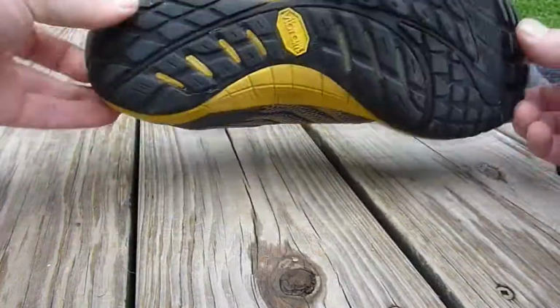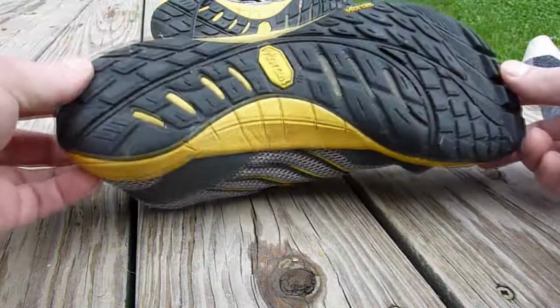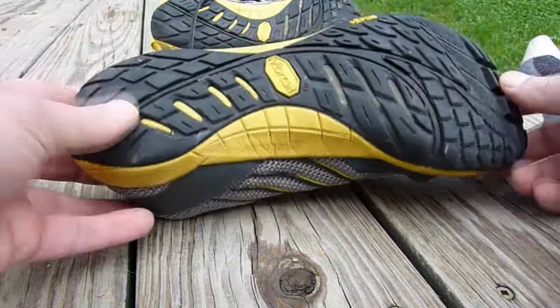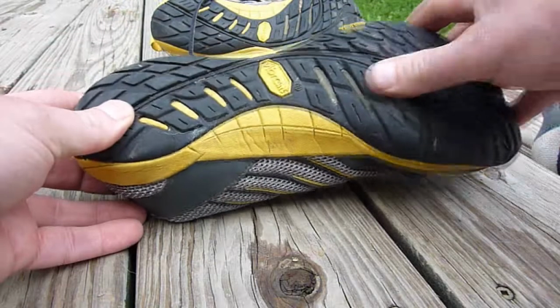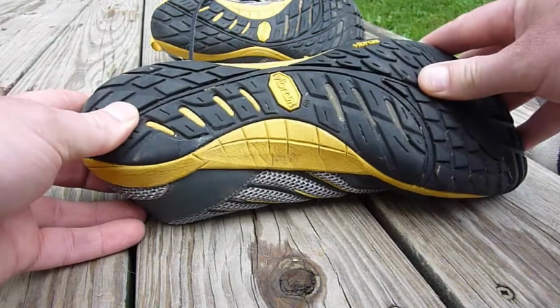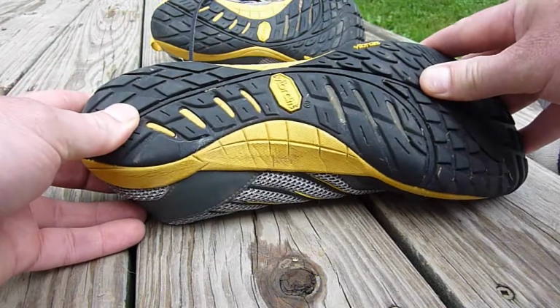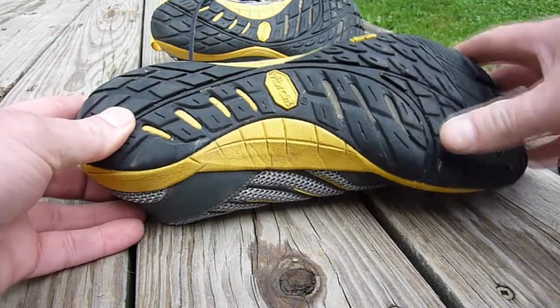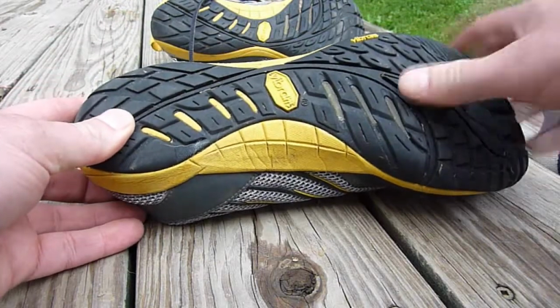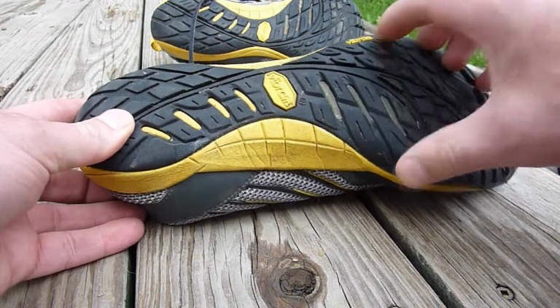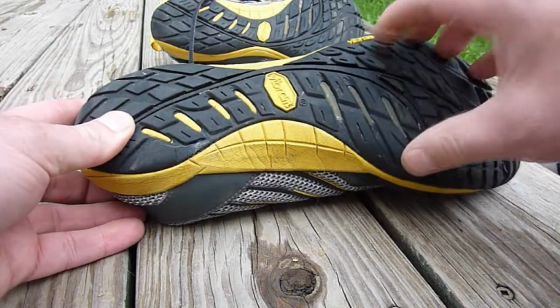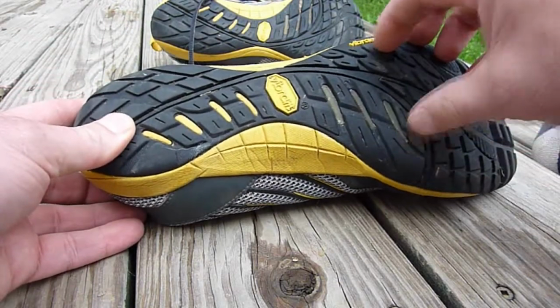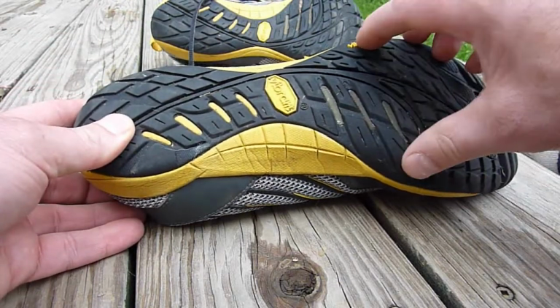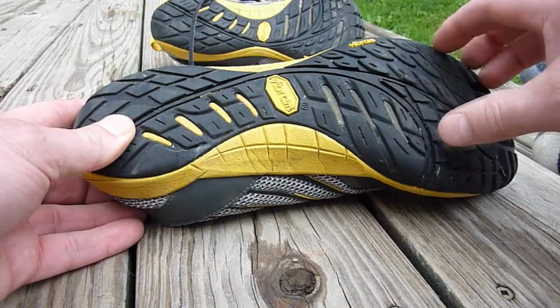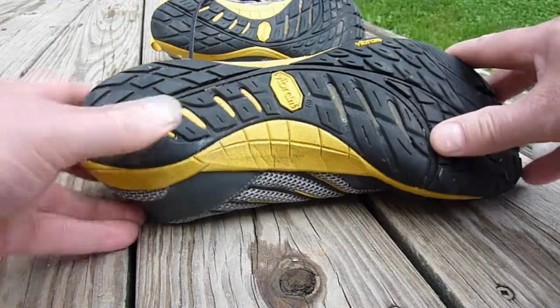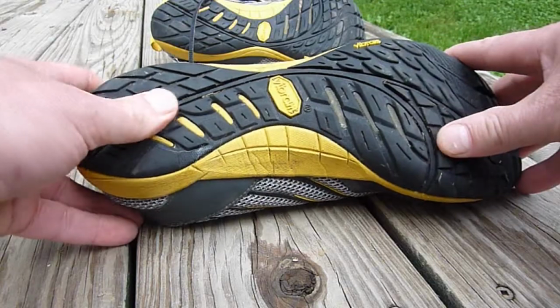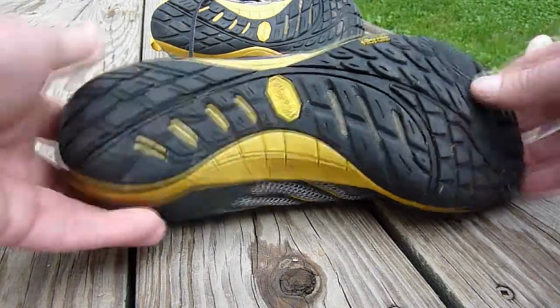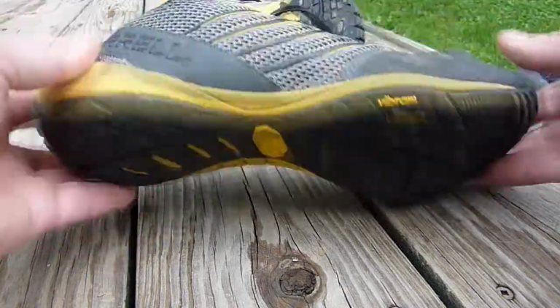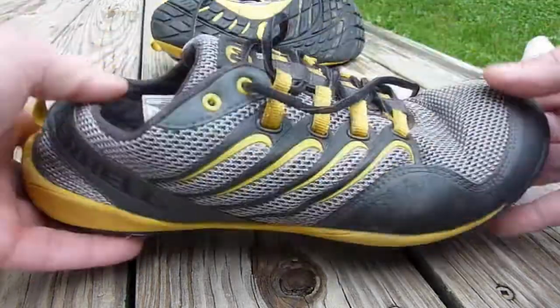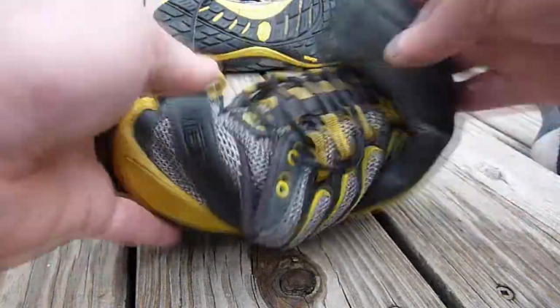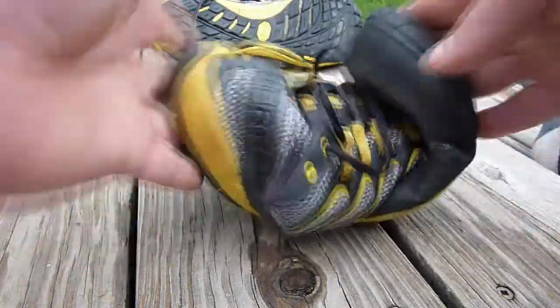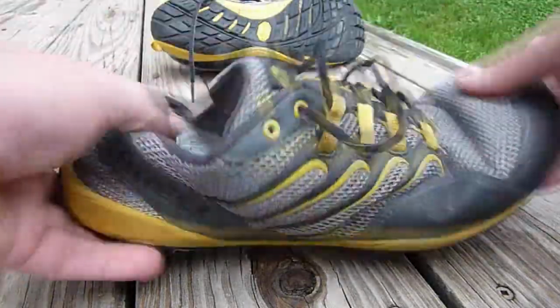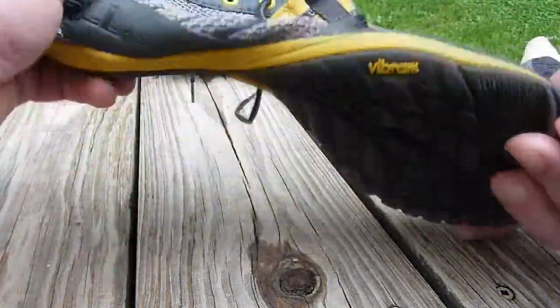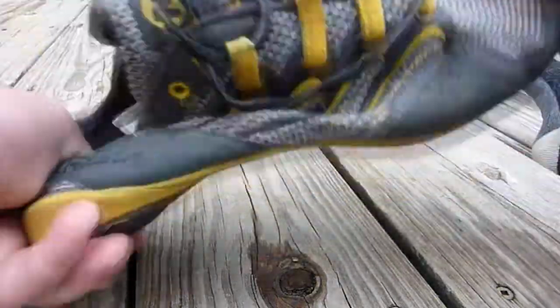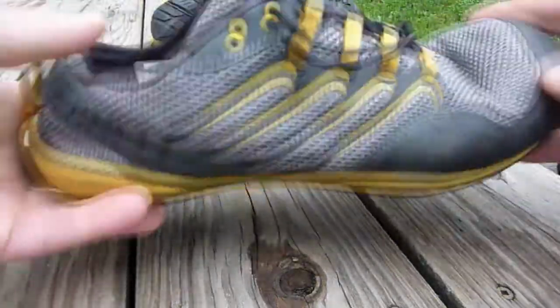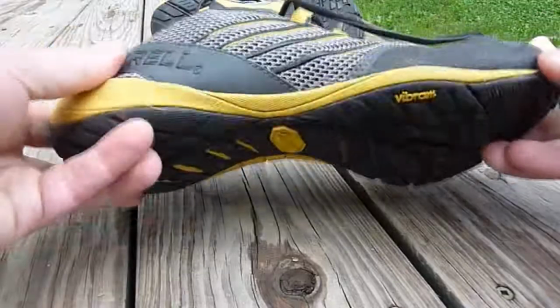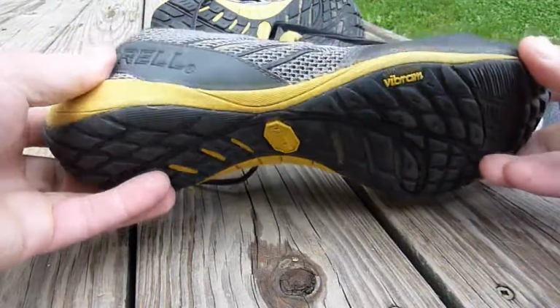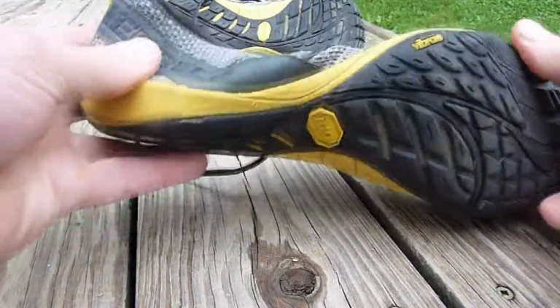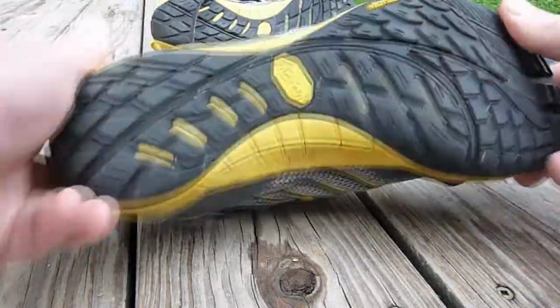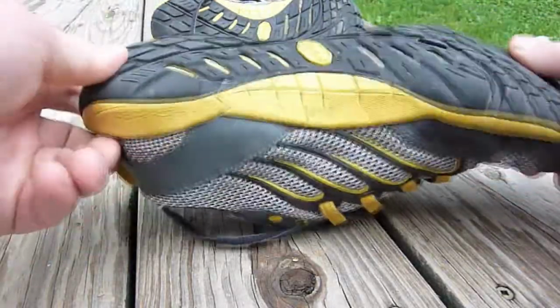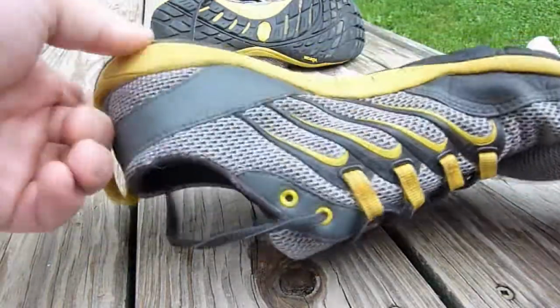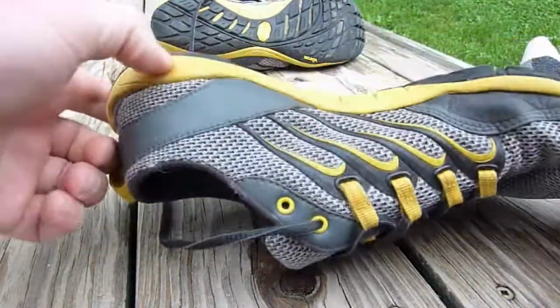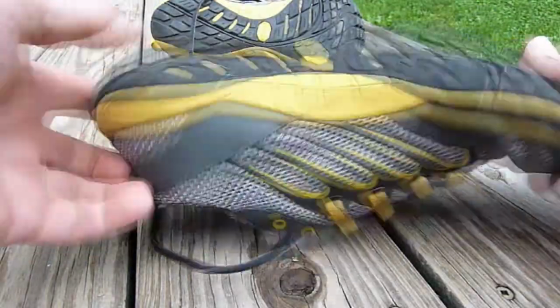The Vibram Five Fingers are very slippery. The Merrell Trail Glove has a much better tread — it isn't anywhere near as knobby as I'd like, but much better tread. It's a very flexible shoe that flexes around everything, with a very low heel lift.